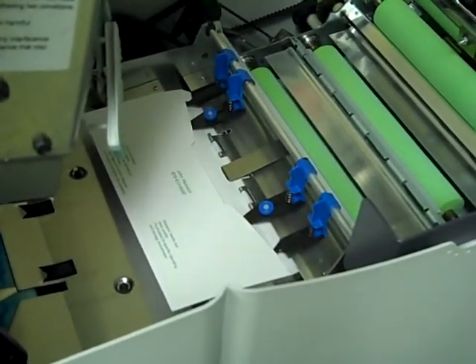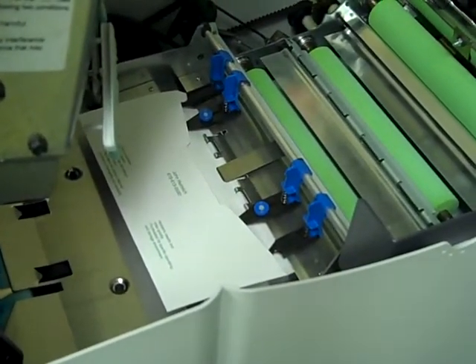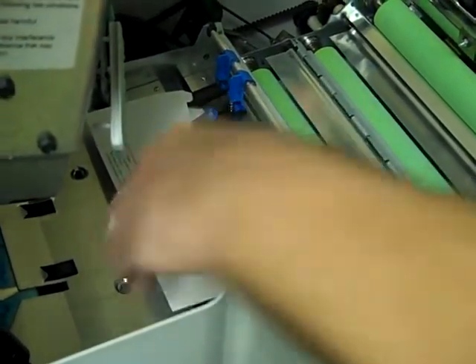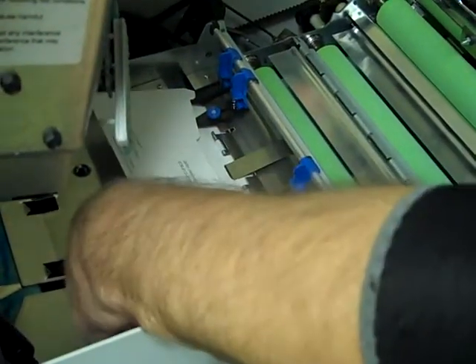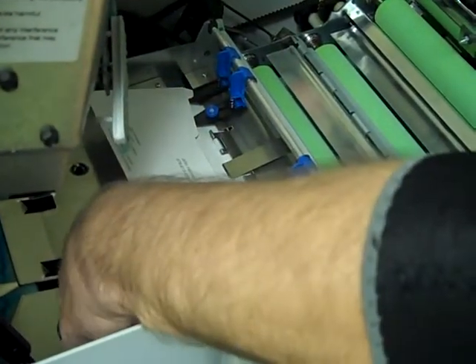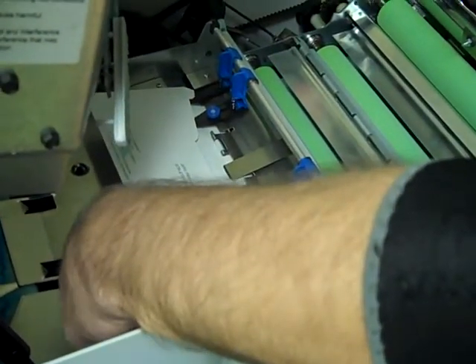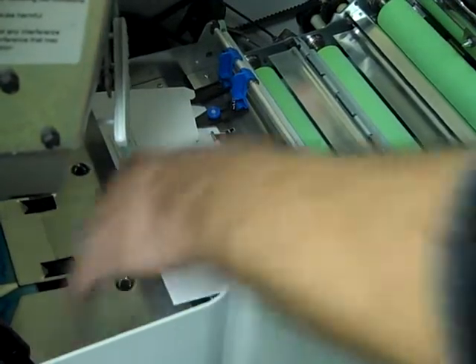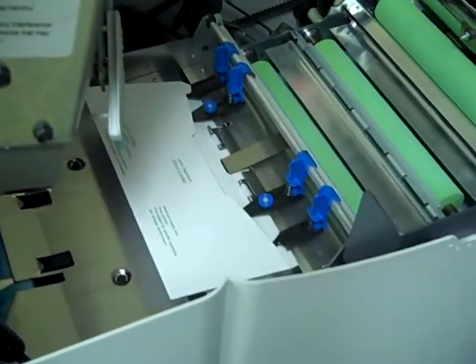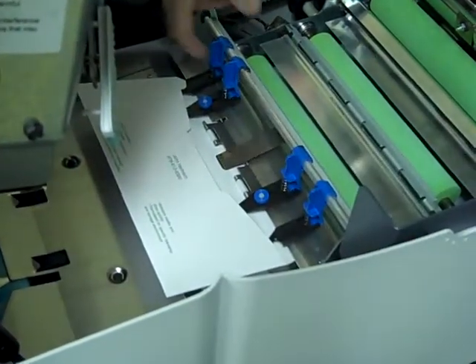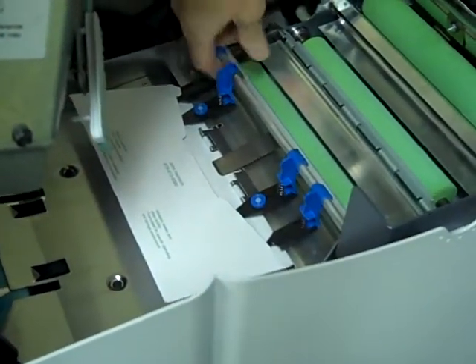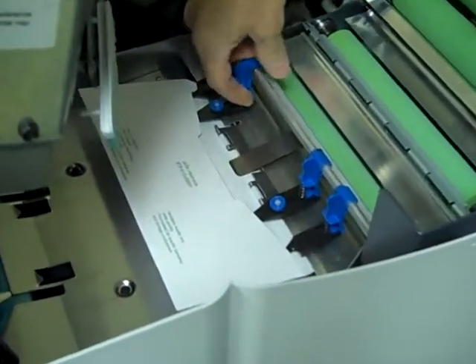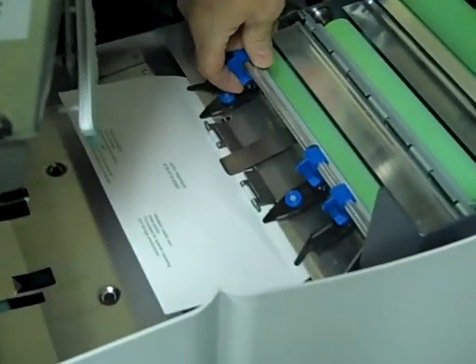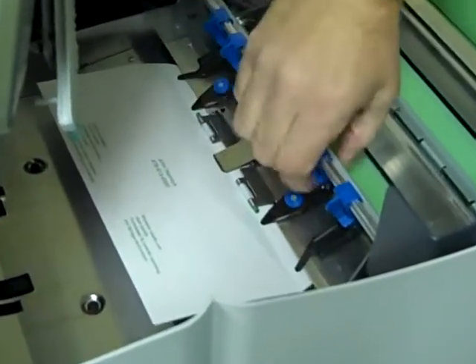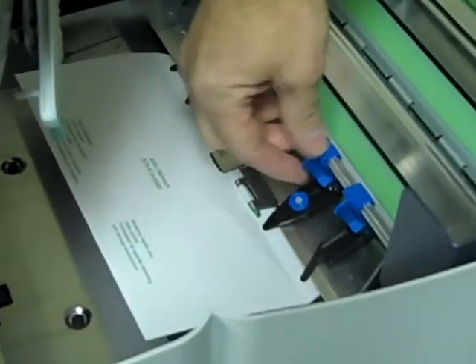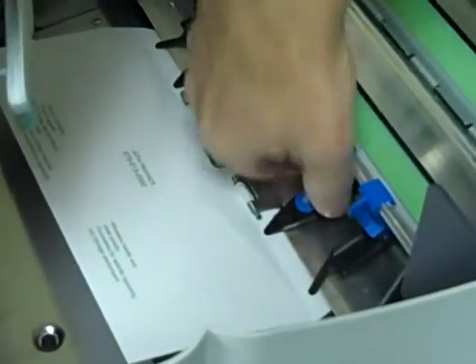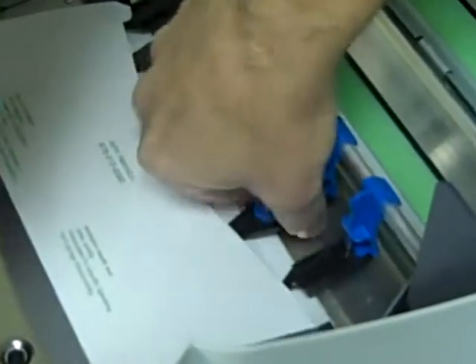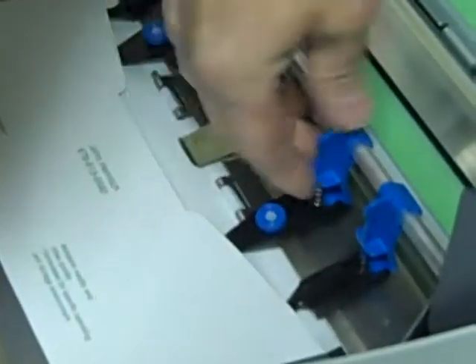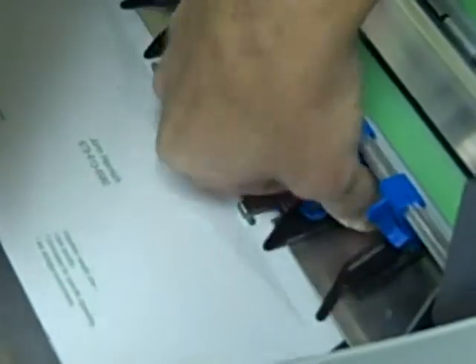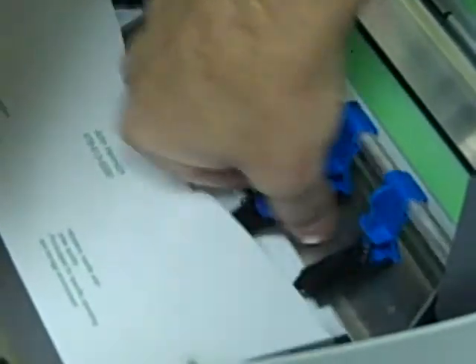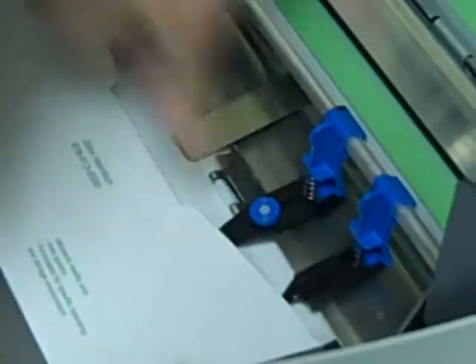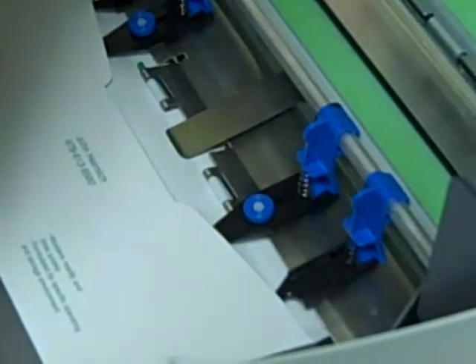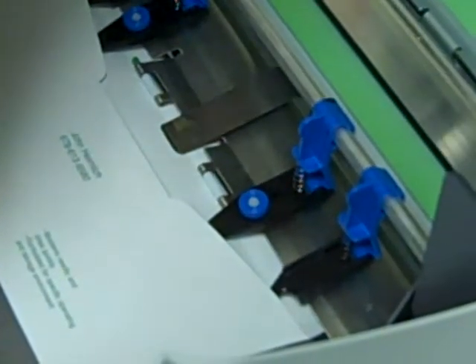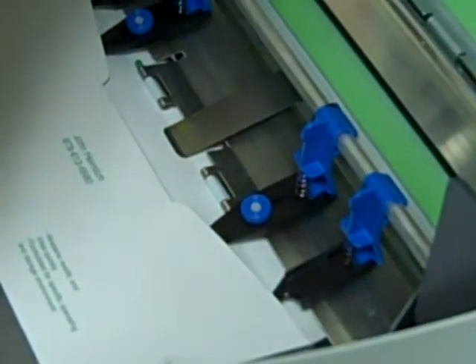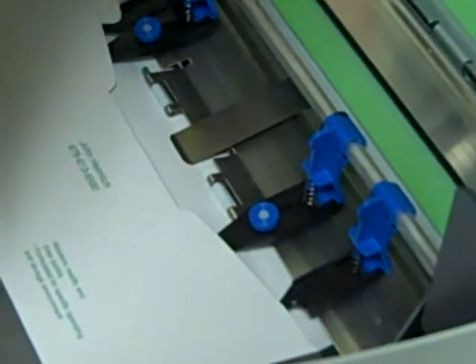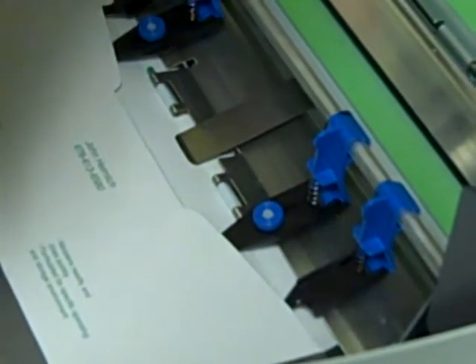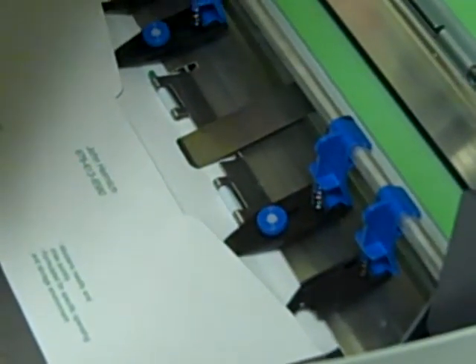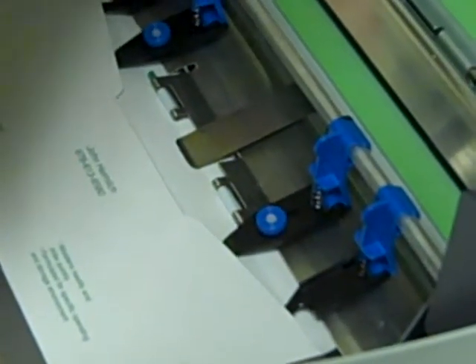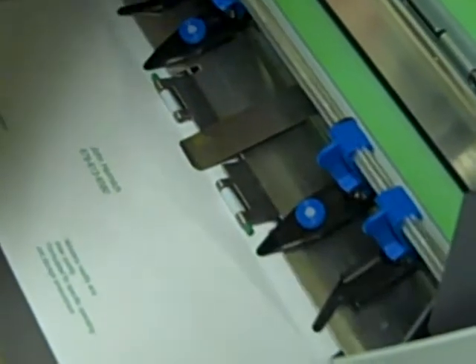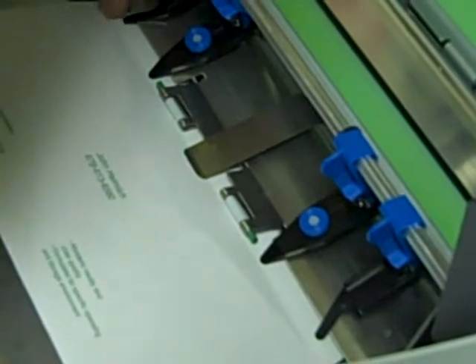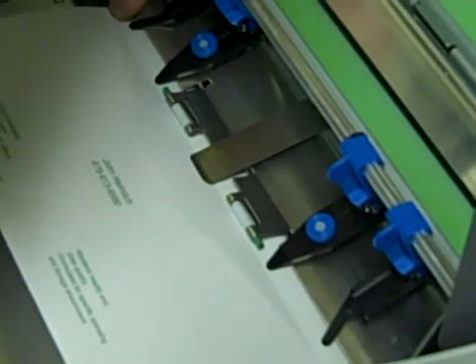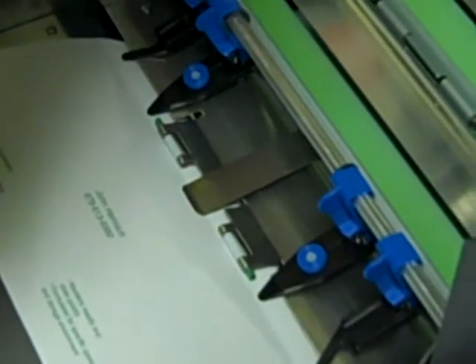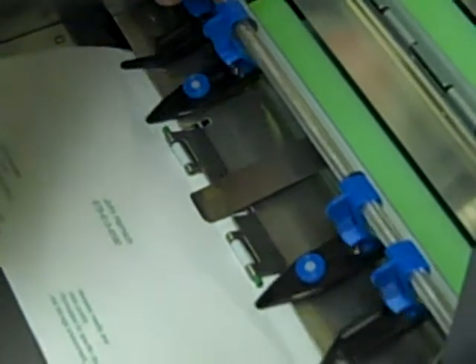All right, Sean, when you have an envelope fed up on the table, all four fingers should fit inside the envelope. And if you just grab and pull them, they'll spring back and forth. These slide side to side. You just want to make sure that they're at the edge of the envelope.